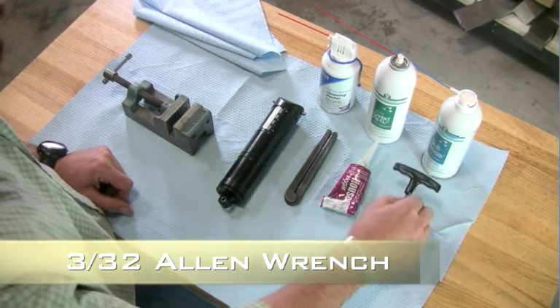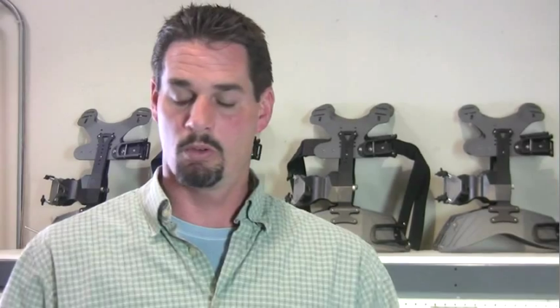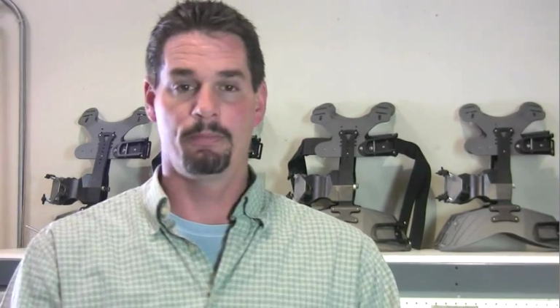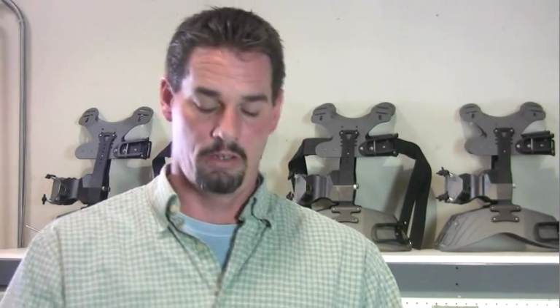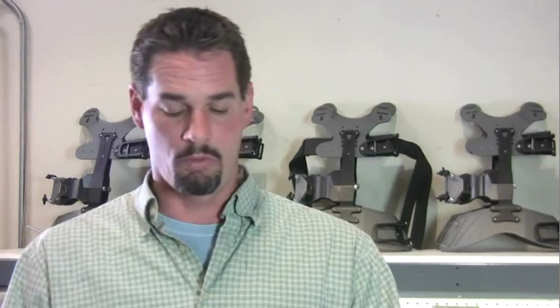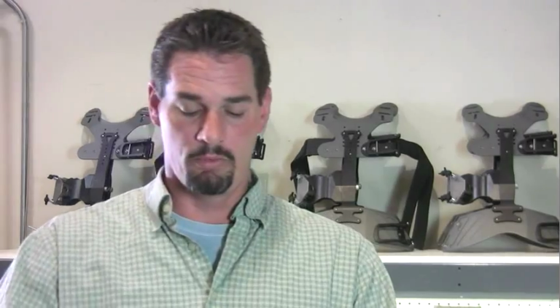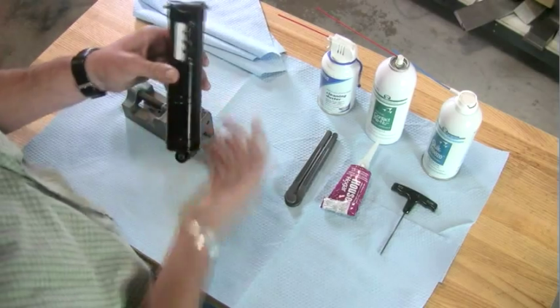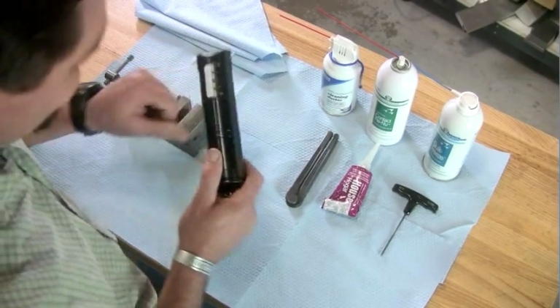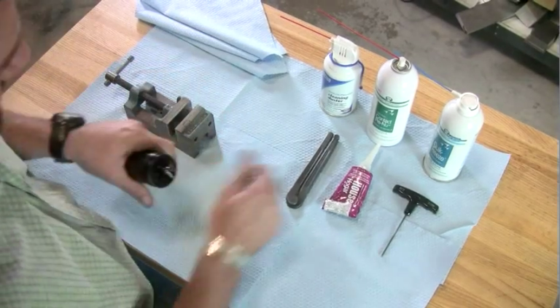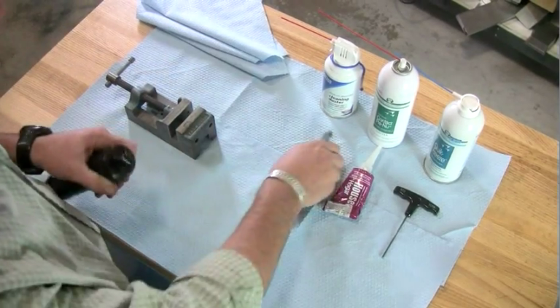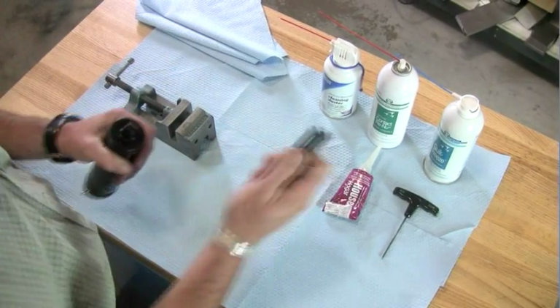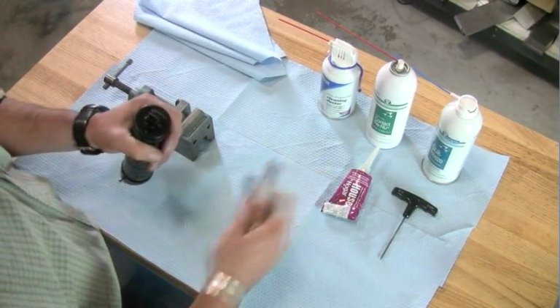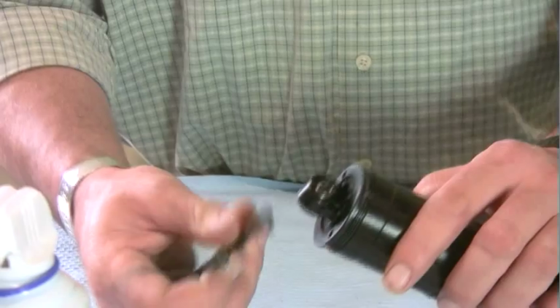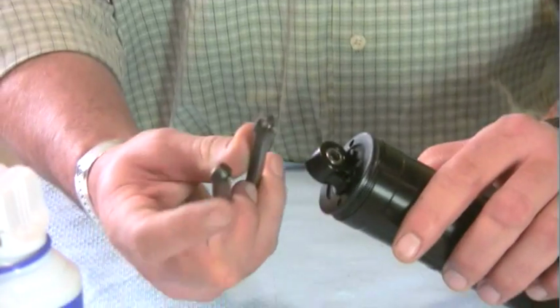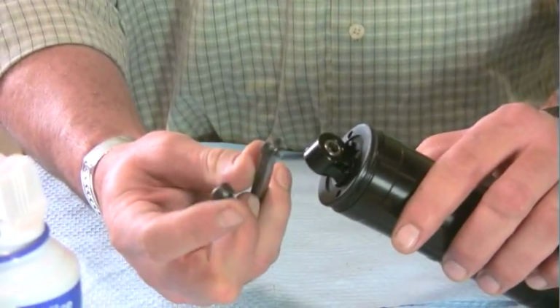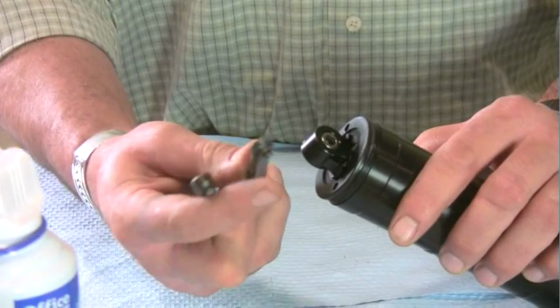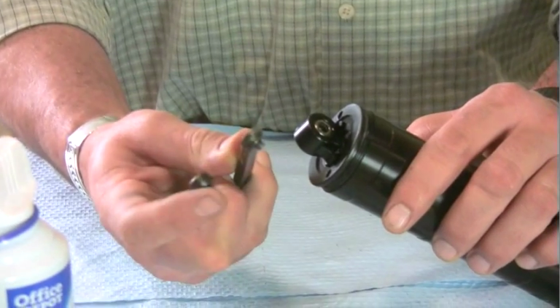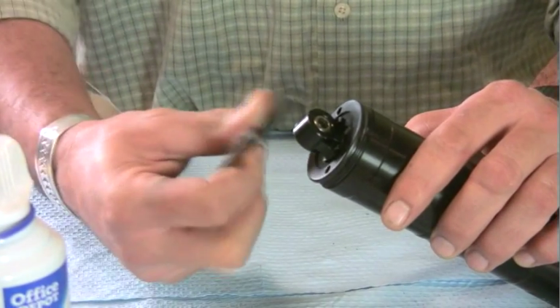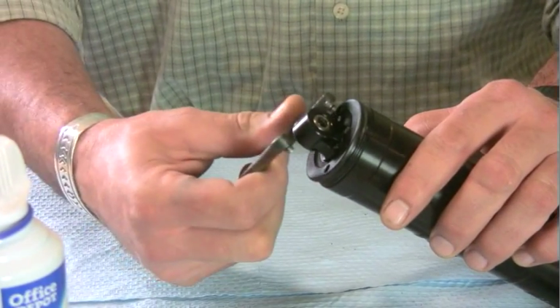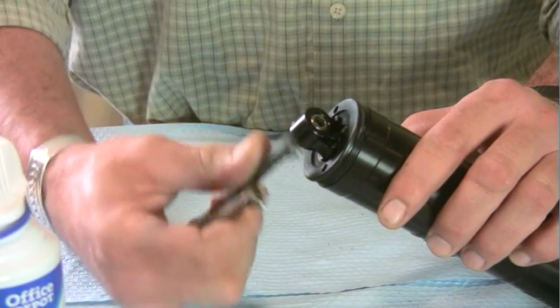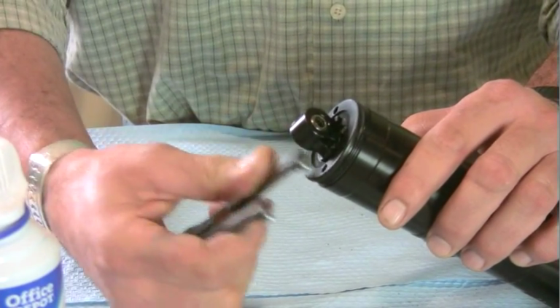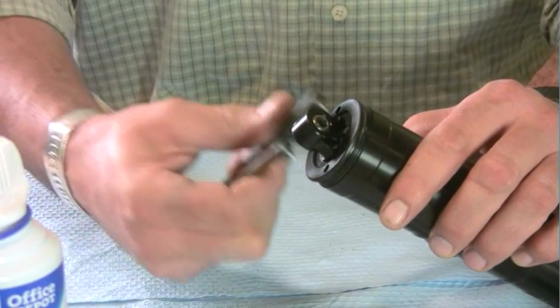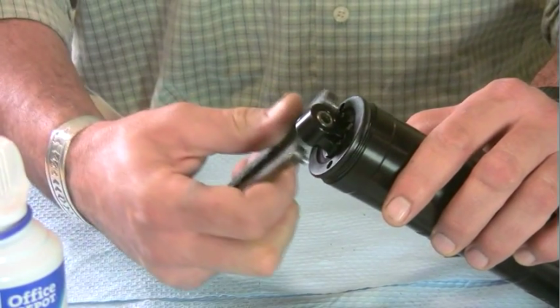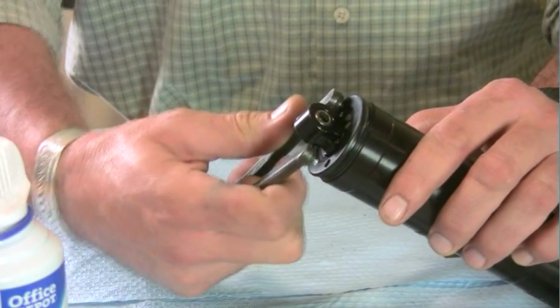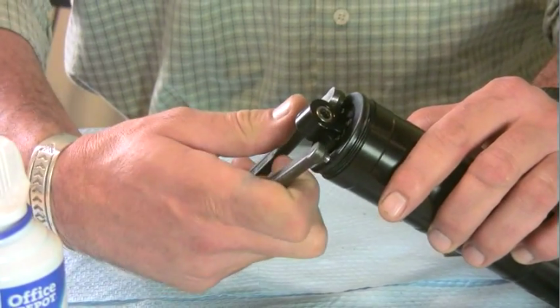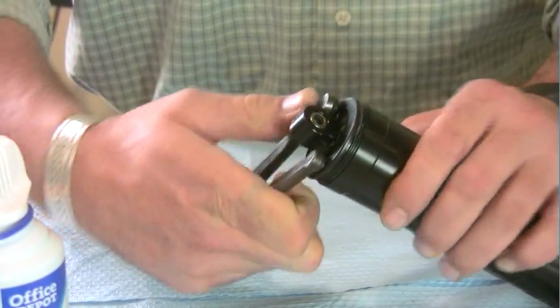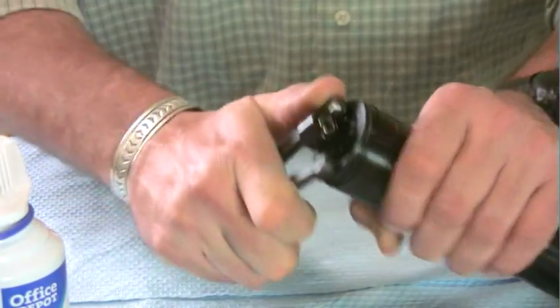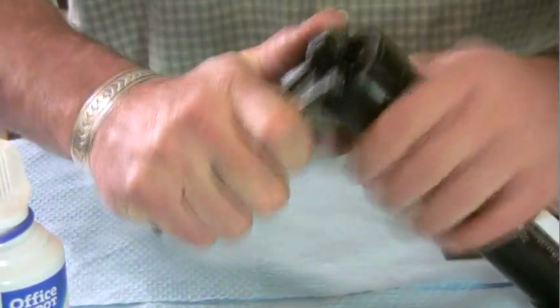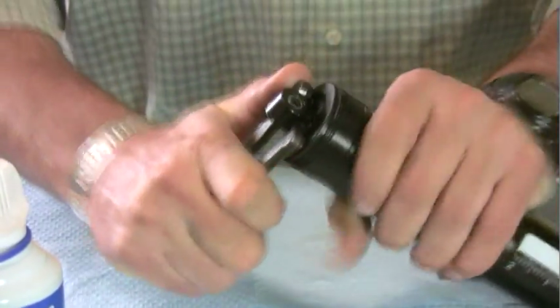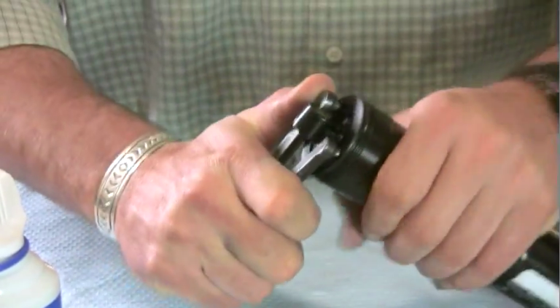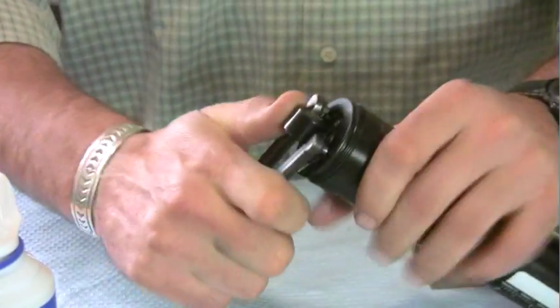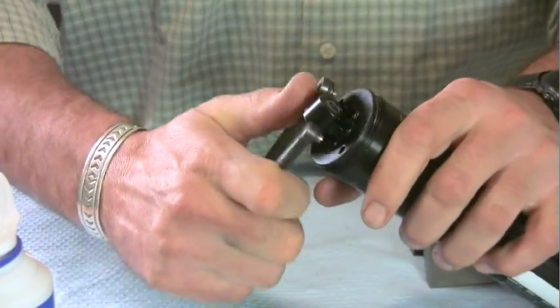First thing we want to do is remove the end of the spring lamp assembly. Pick up your spanner wrench, and using these two pins, you're going to access these two holes and loosen your canister.